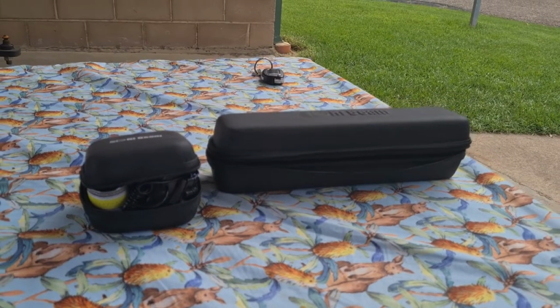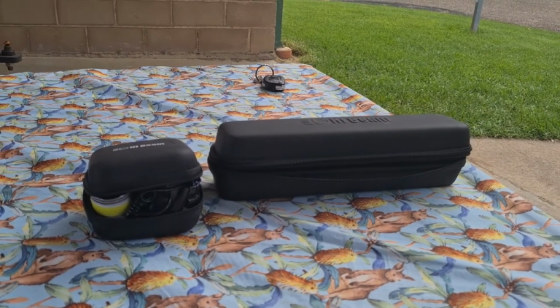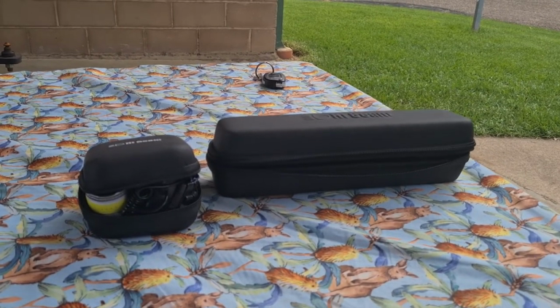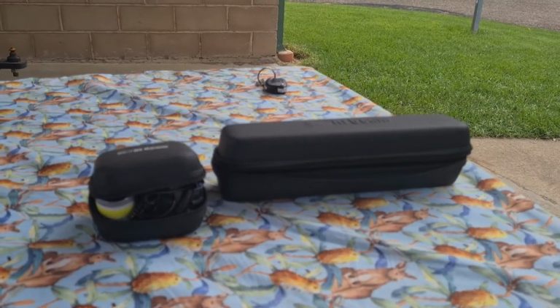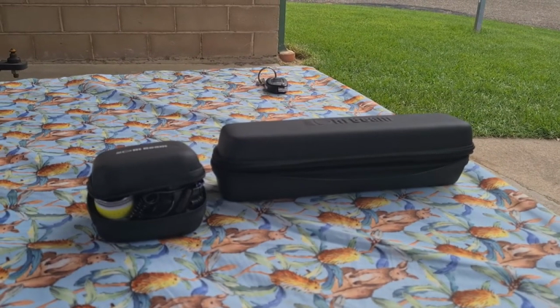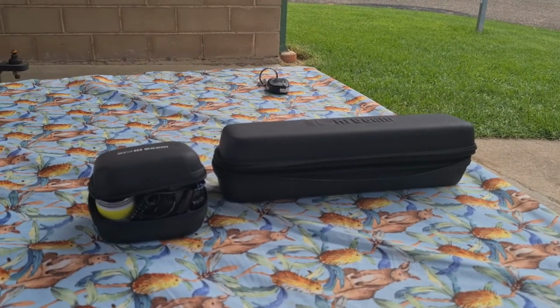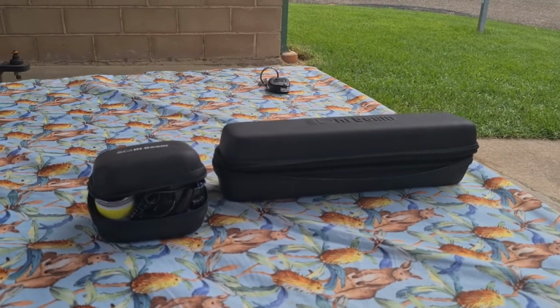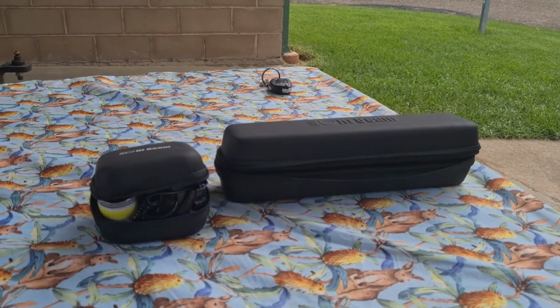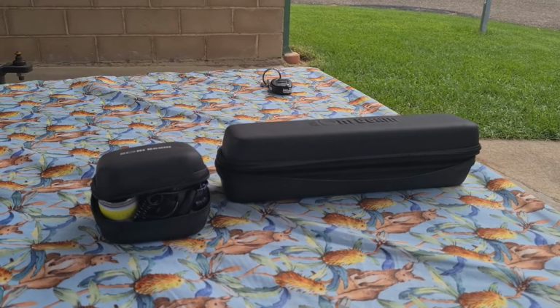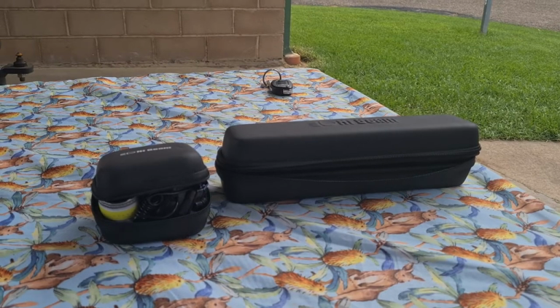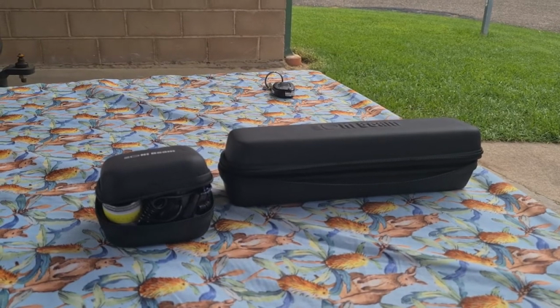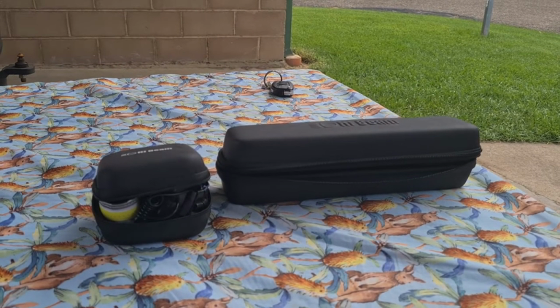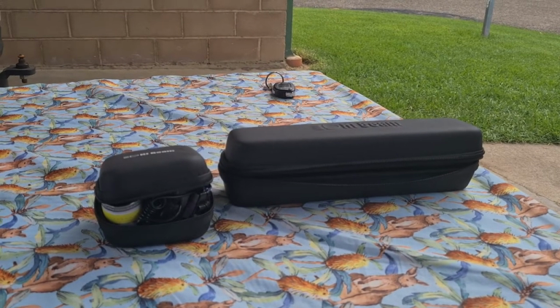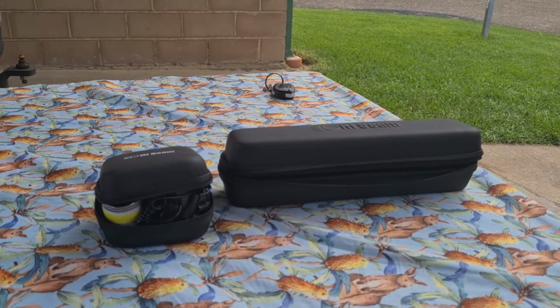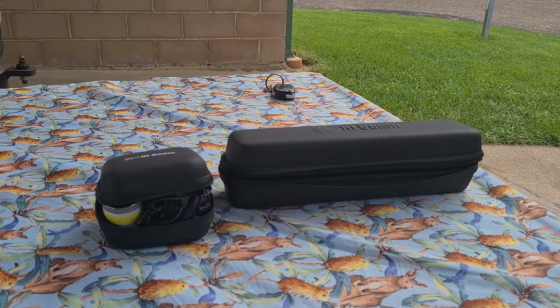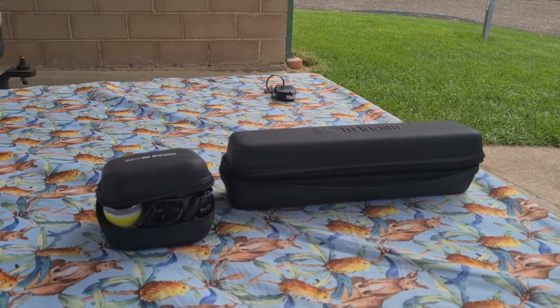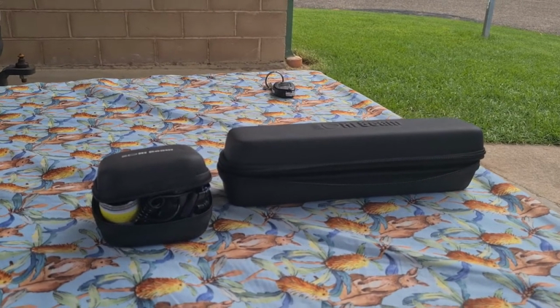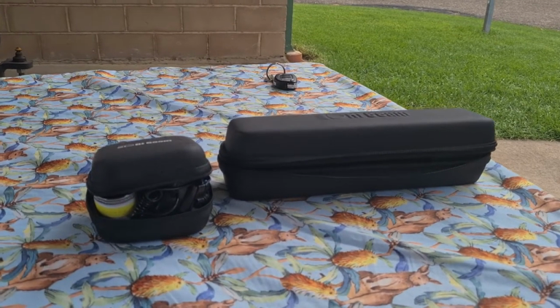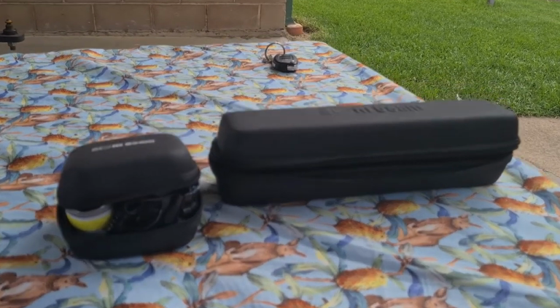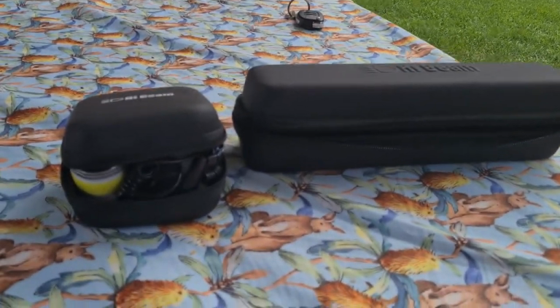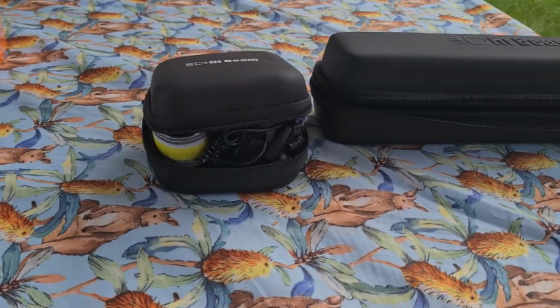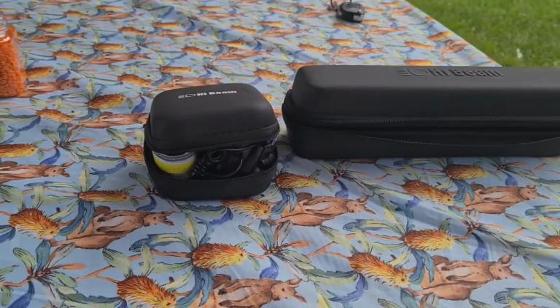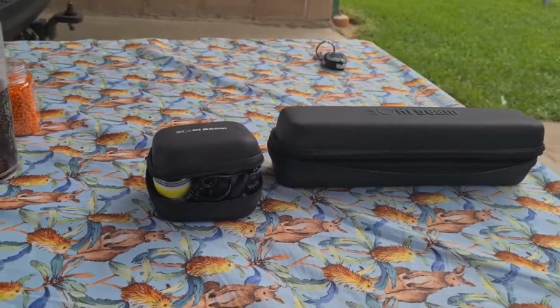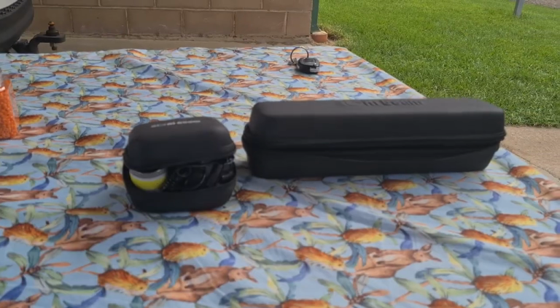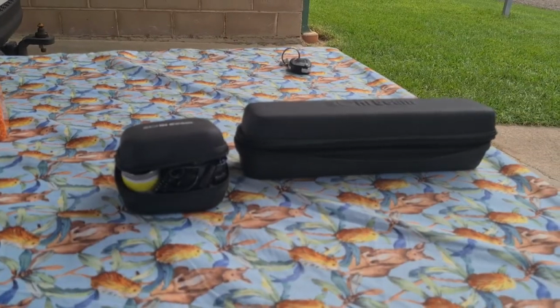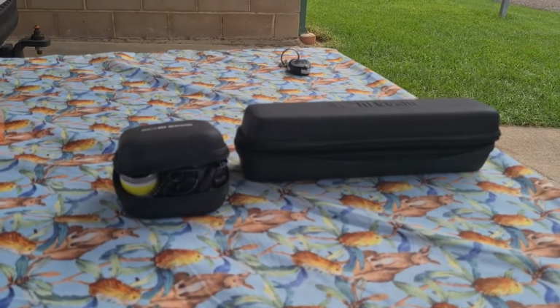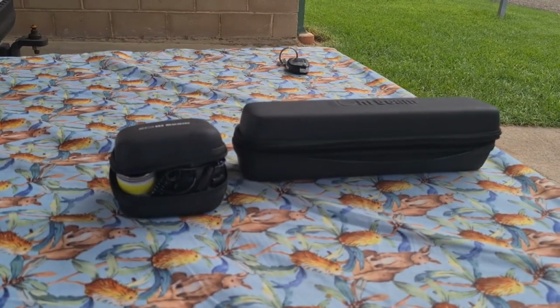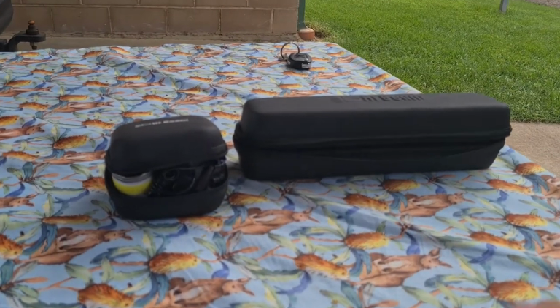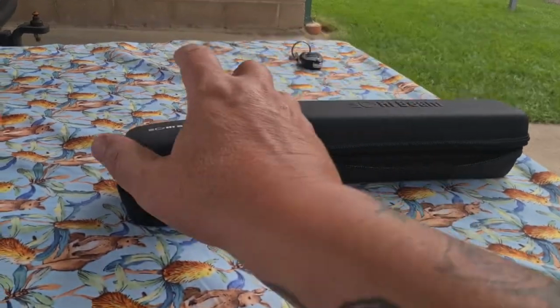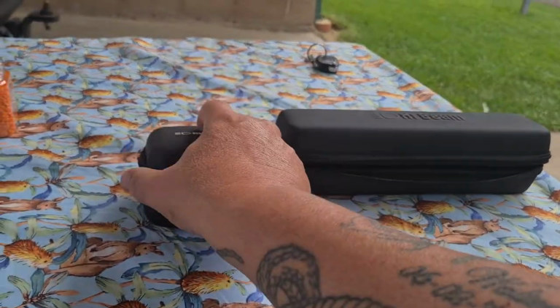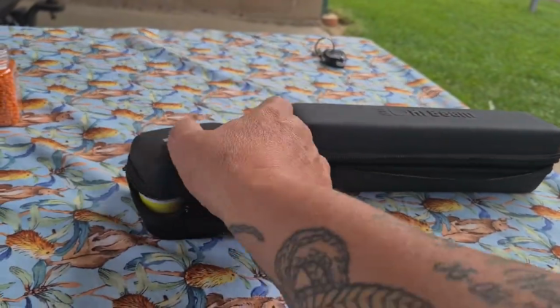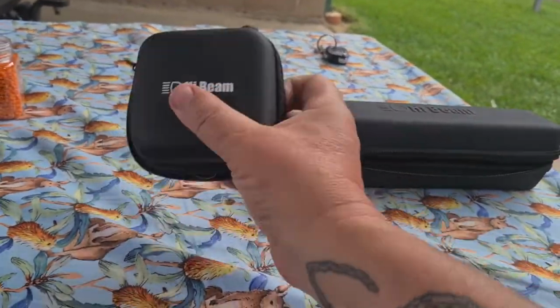Hi guys, I just want to do another video on the torches. I had a follower send me a question asking what torches we use, so I just want to go through these because I have been using them on this trip so far, especially the head torch — I've been using it at night.